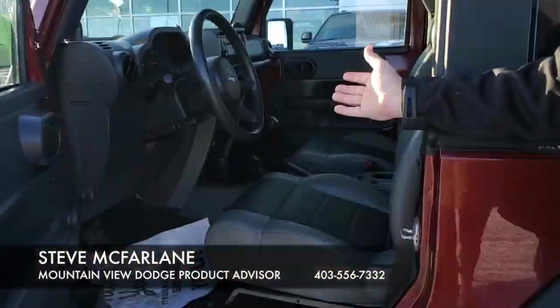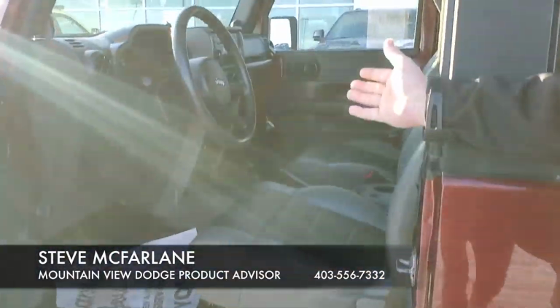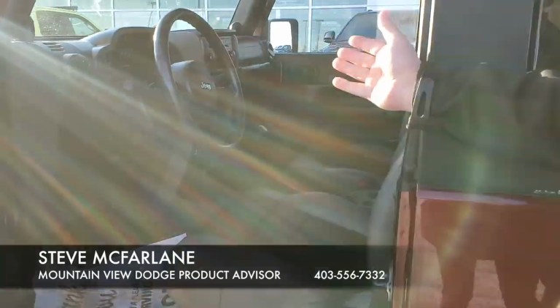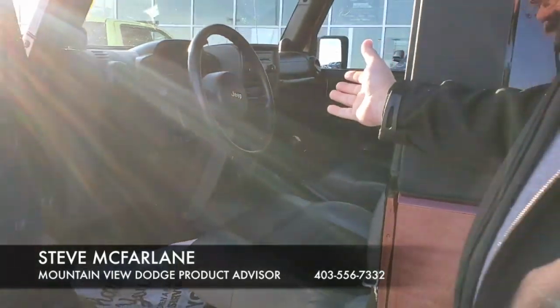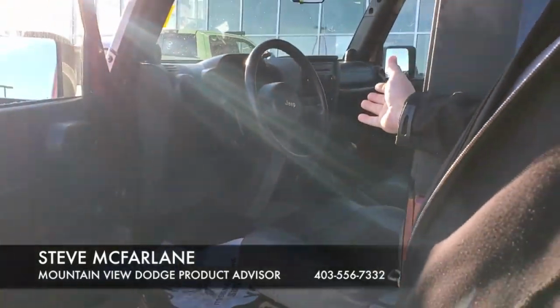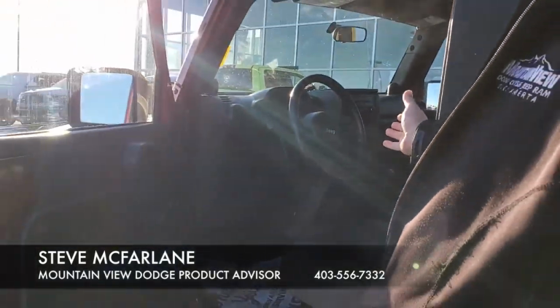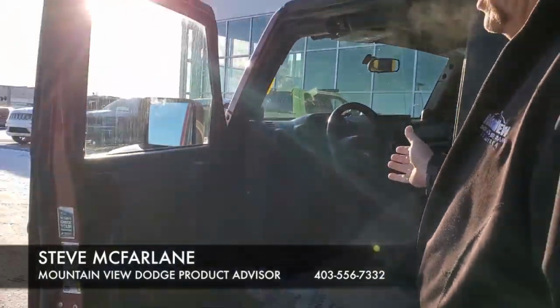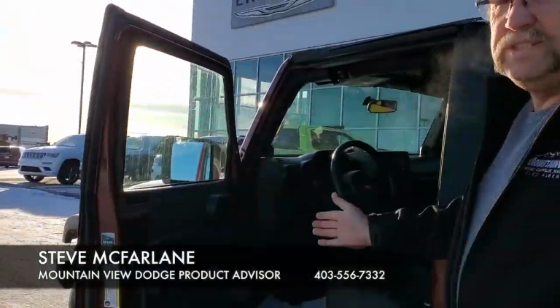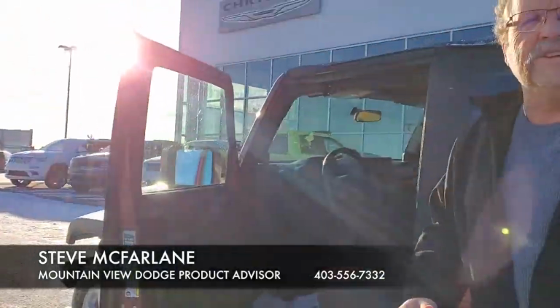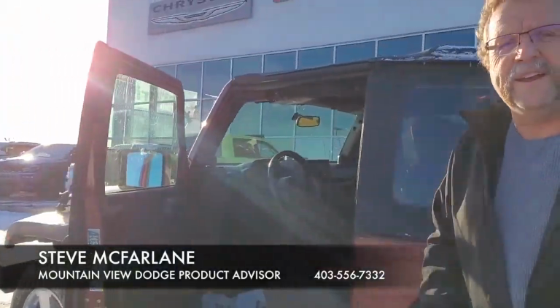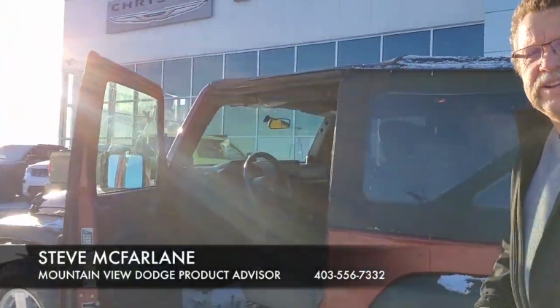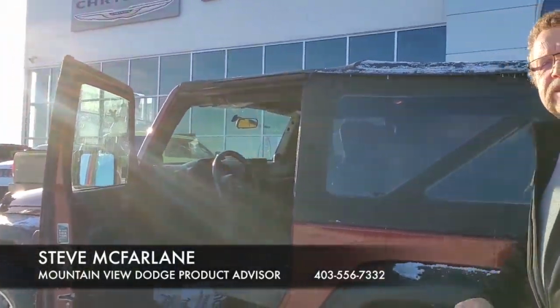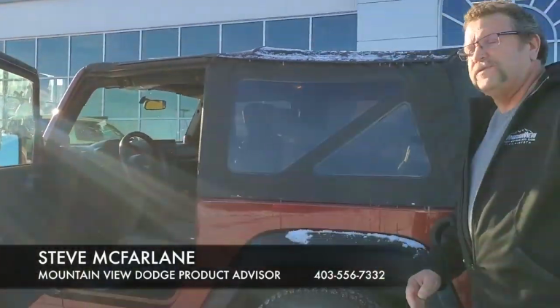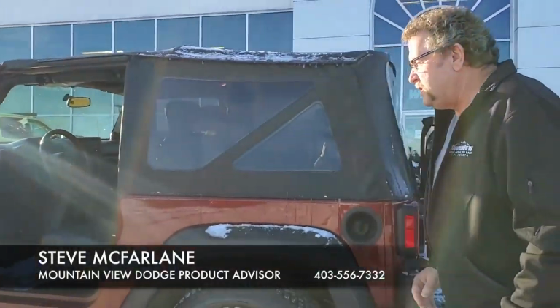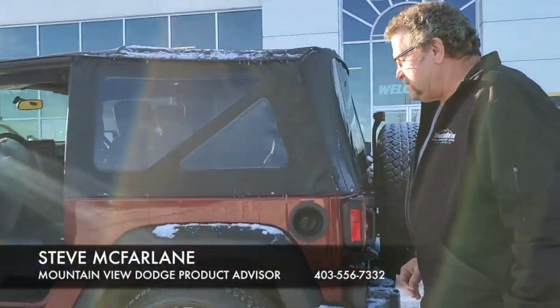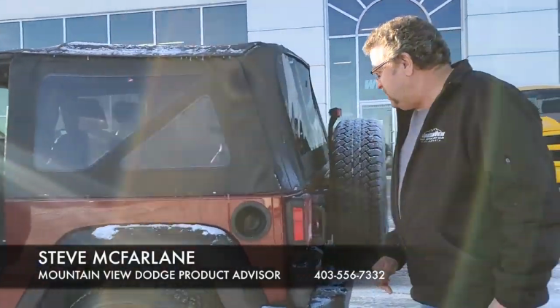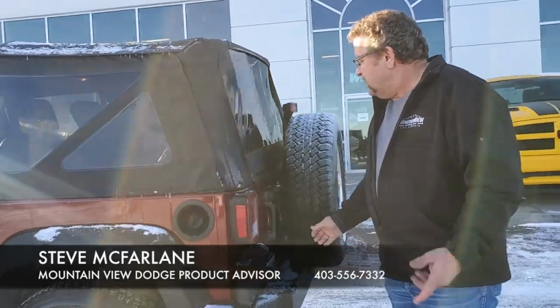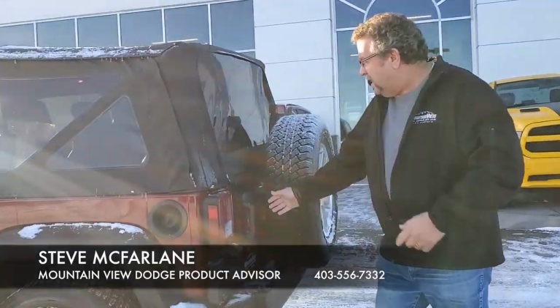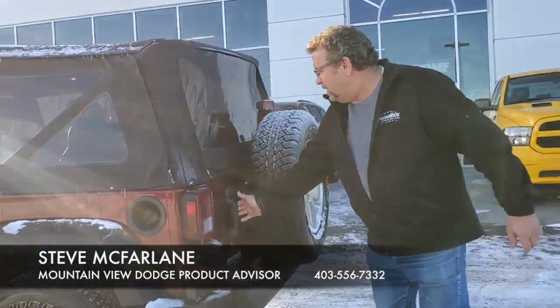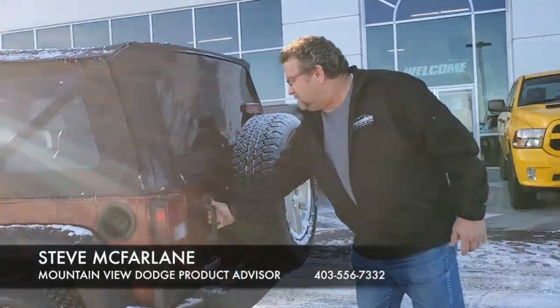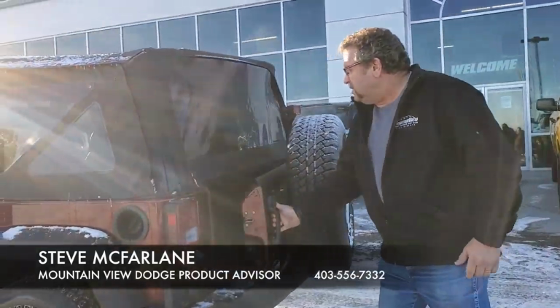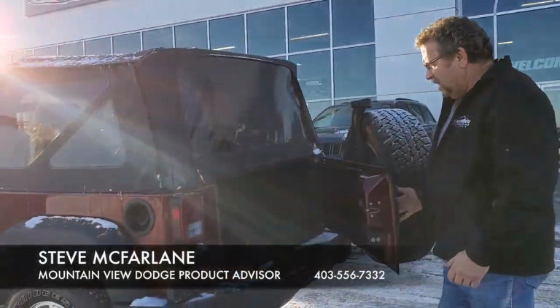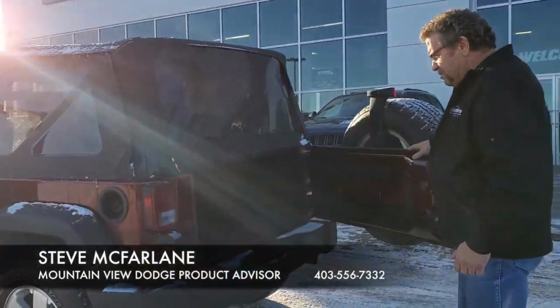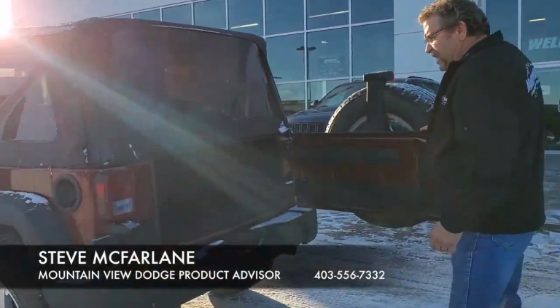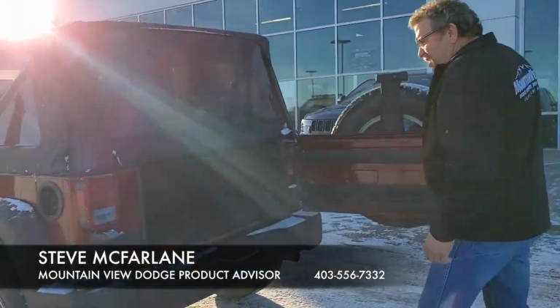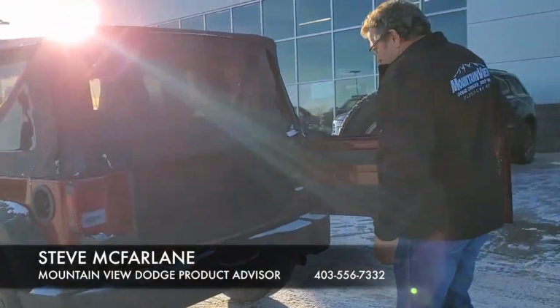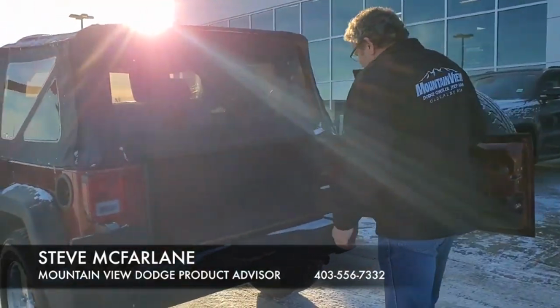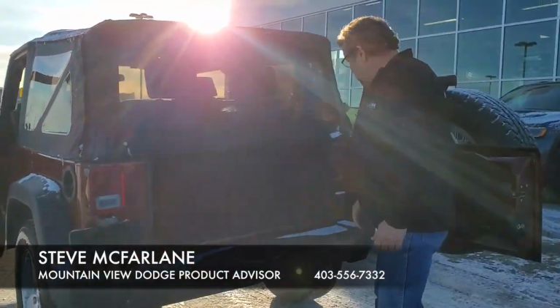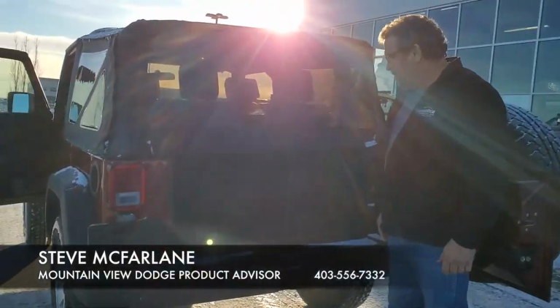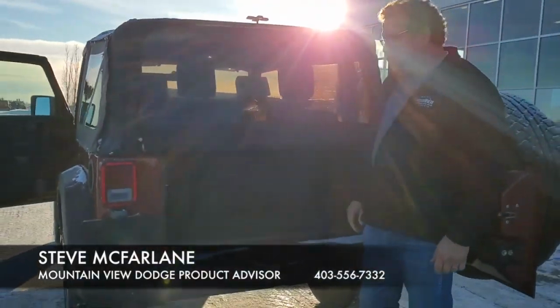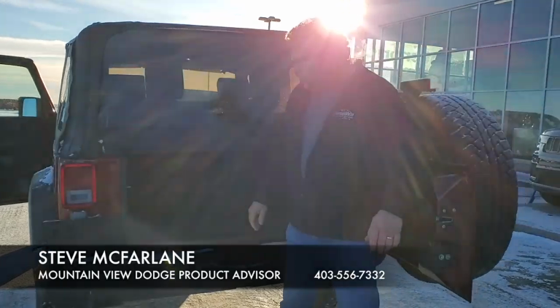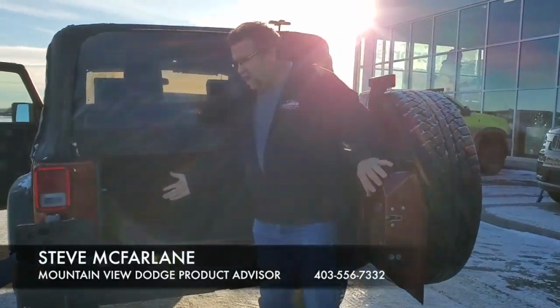75,000 kilometers only on this. You're not going to find a cleaner one than this for a 2007. Nice wheels, lots of room back here. Beautiful looking car.